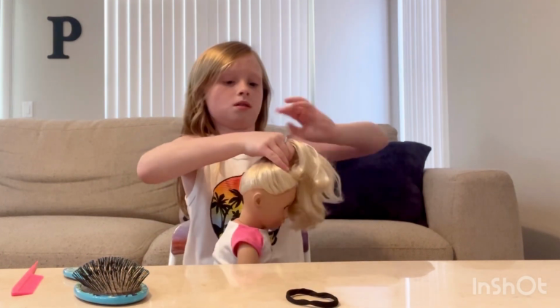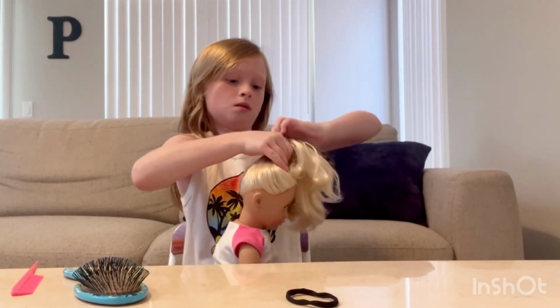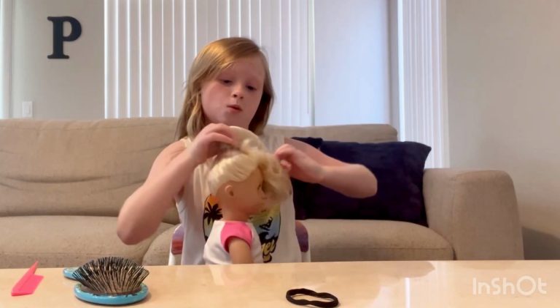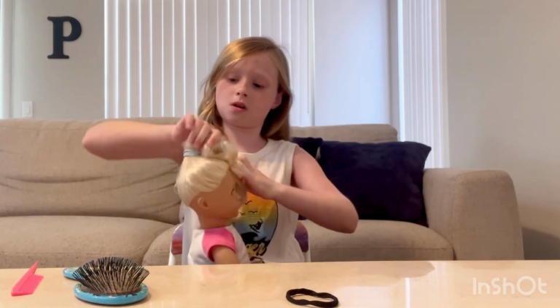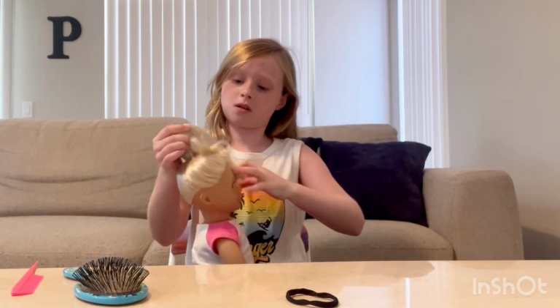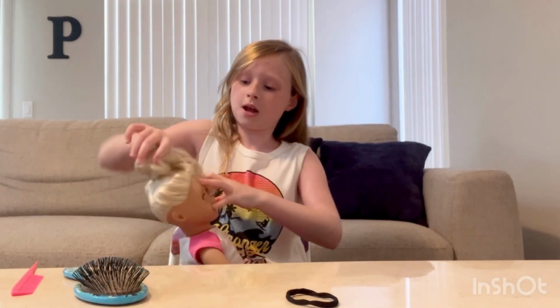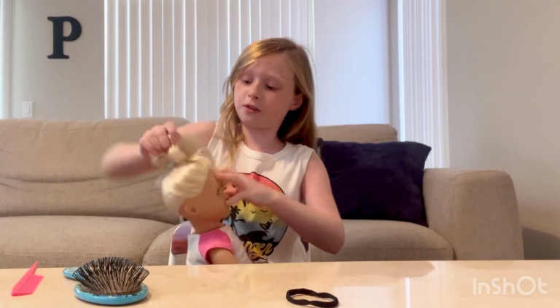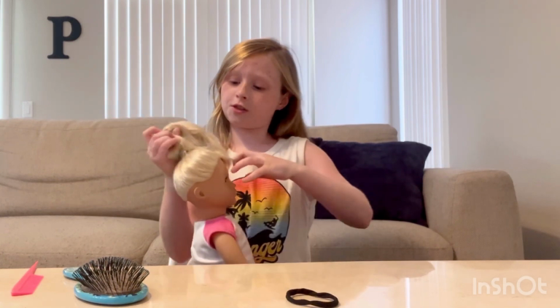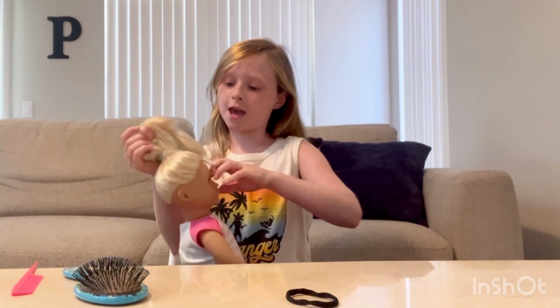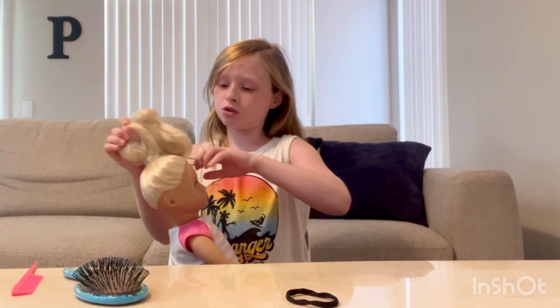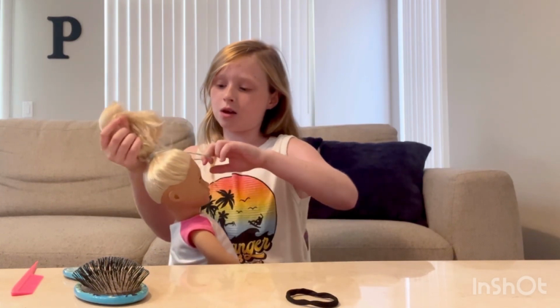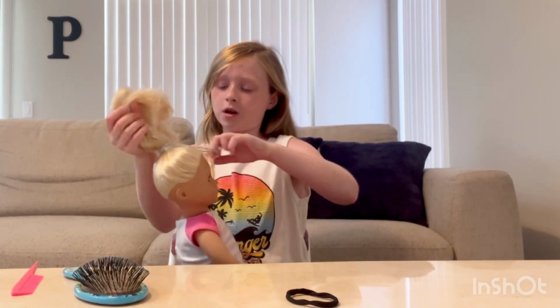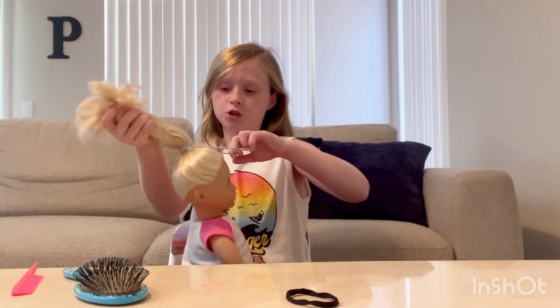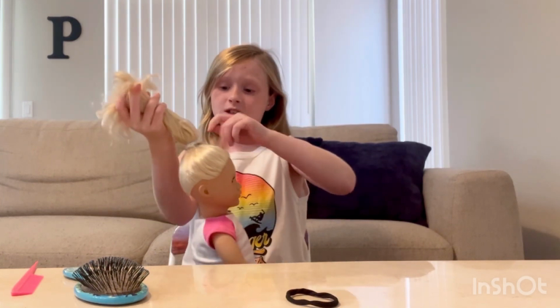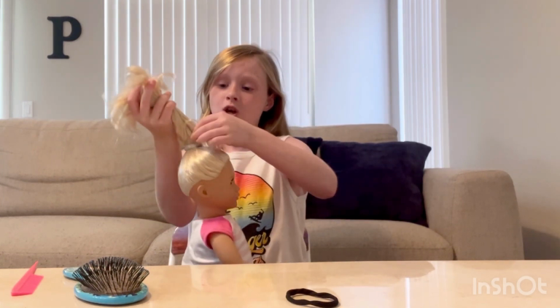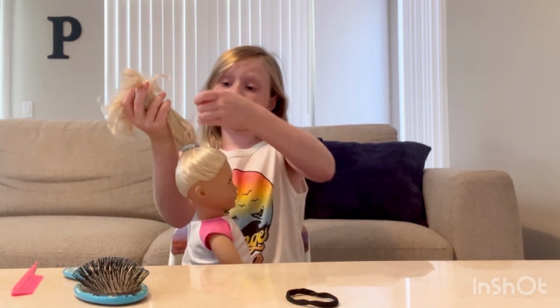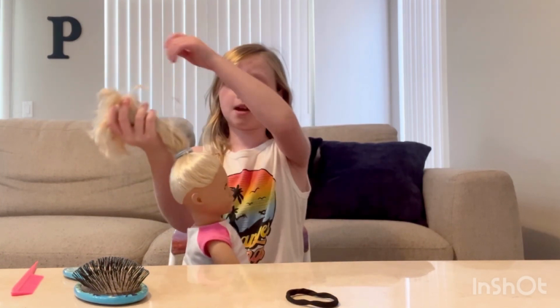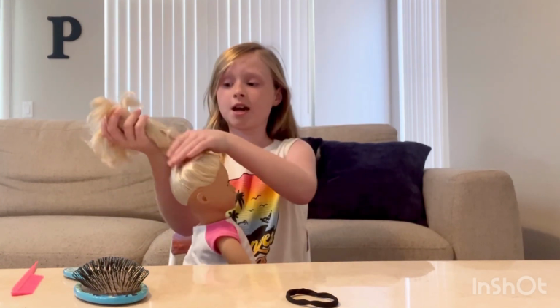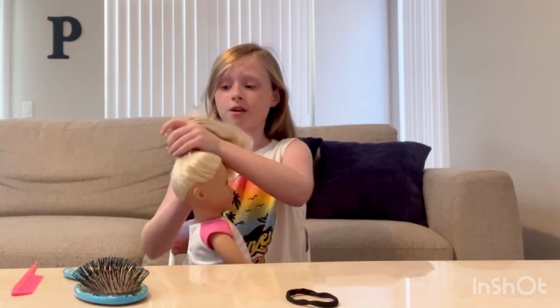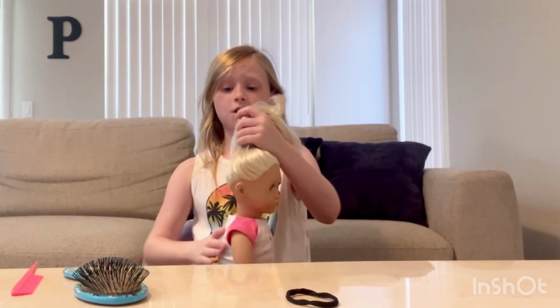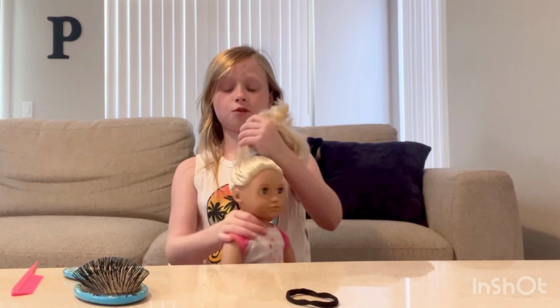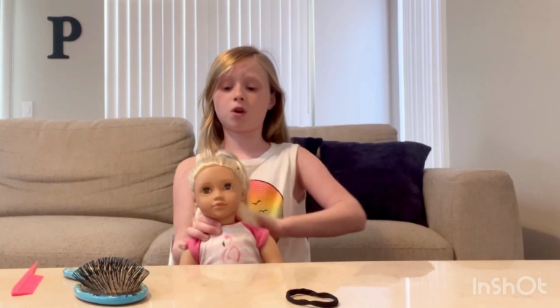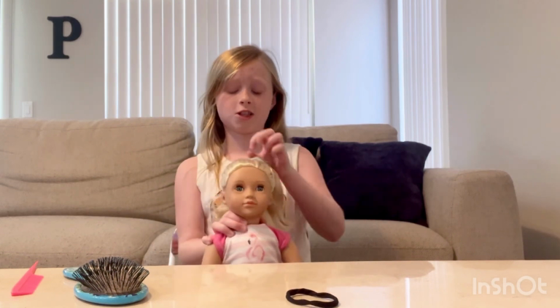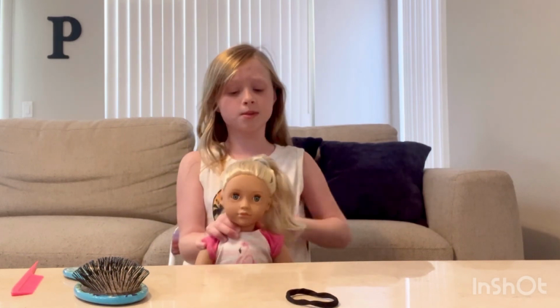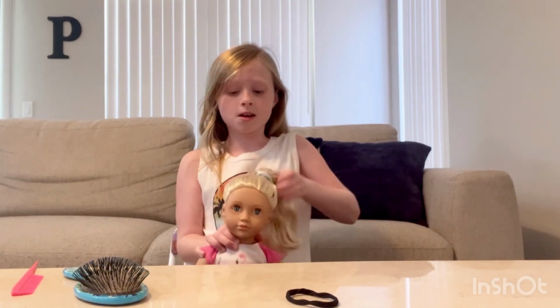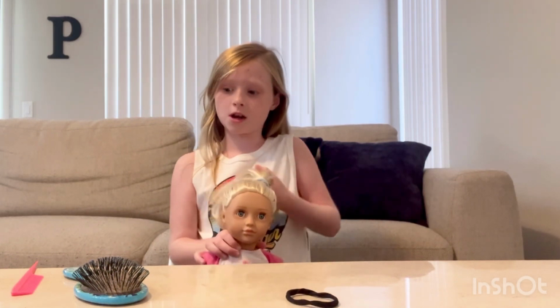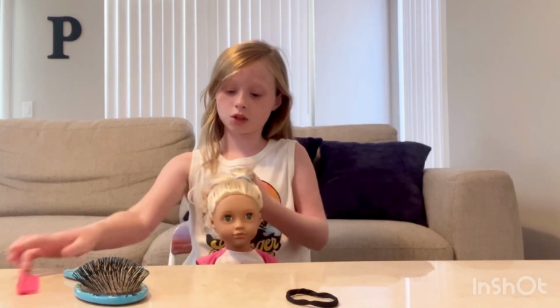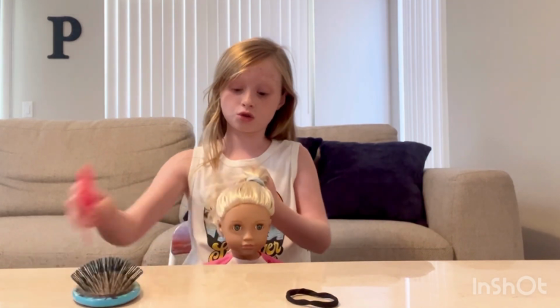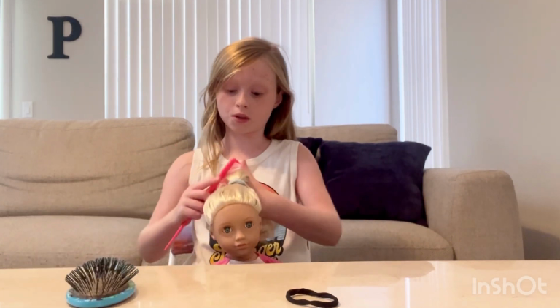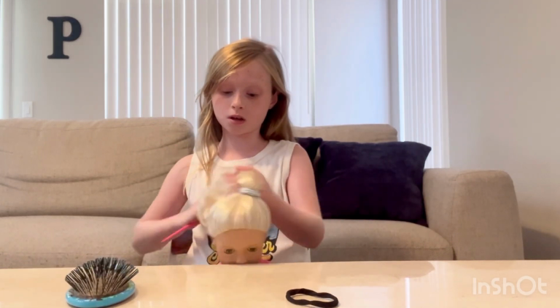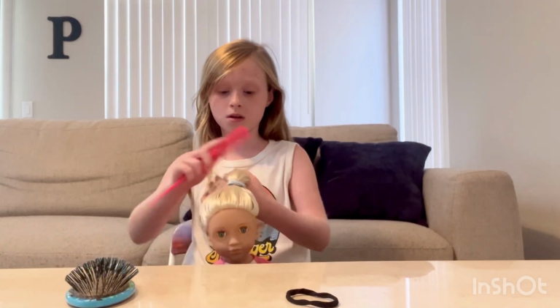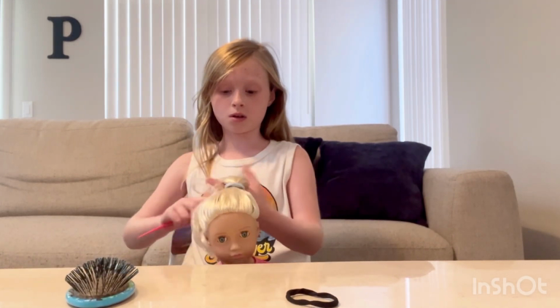Almost done. With thick hair, you should tie it around three or four times because the hair is super thick.